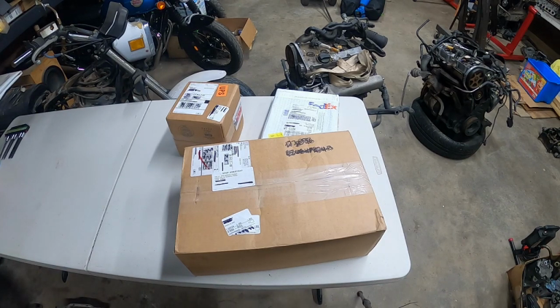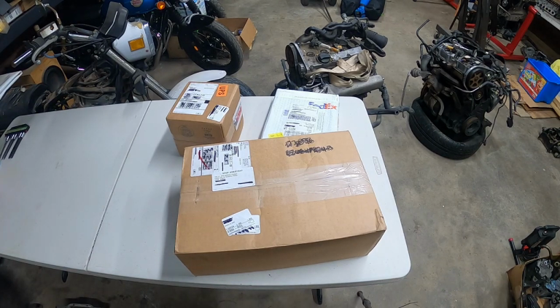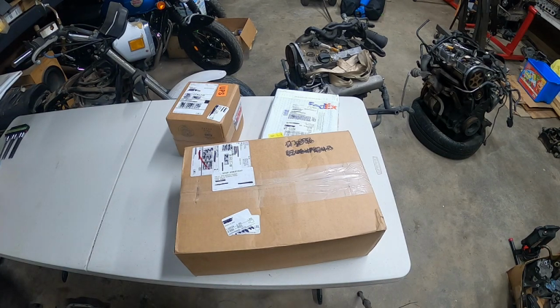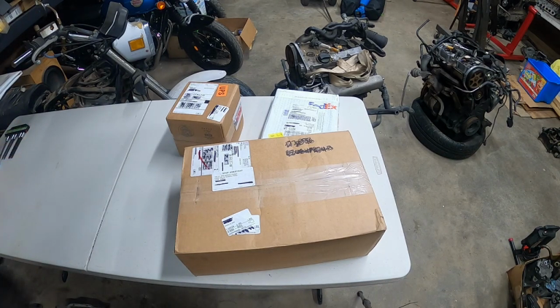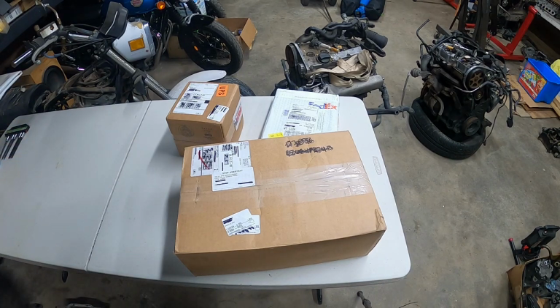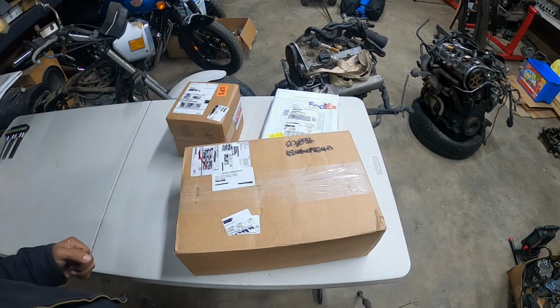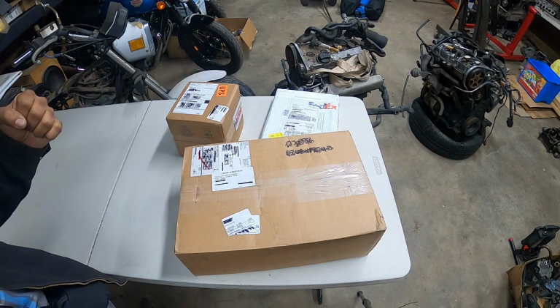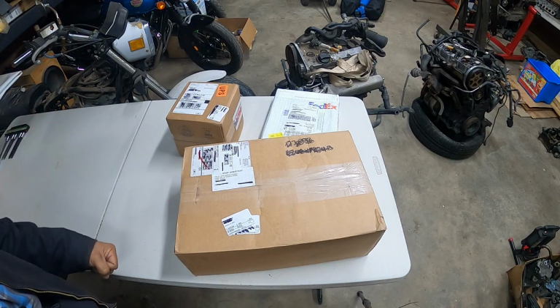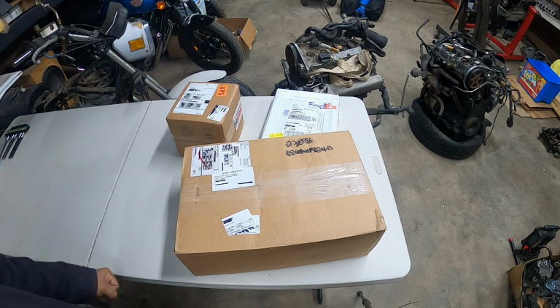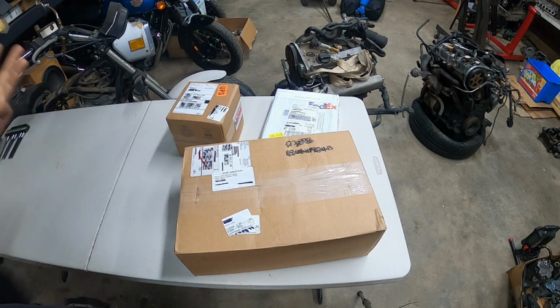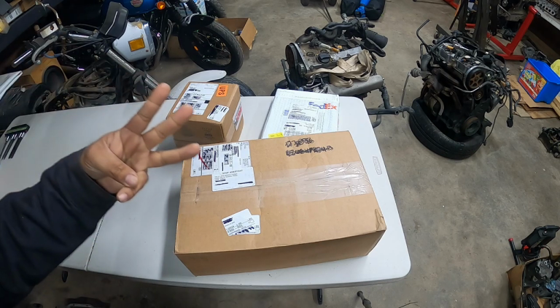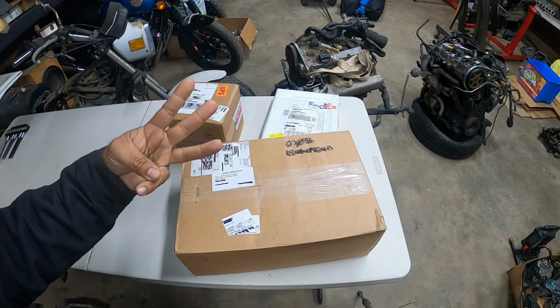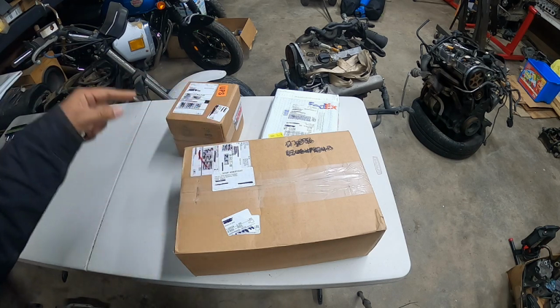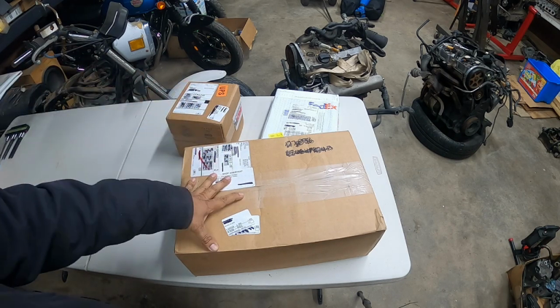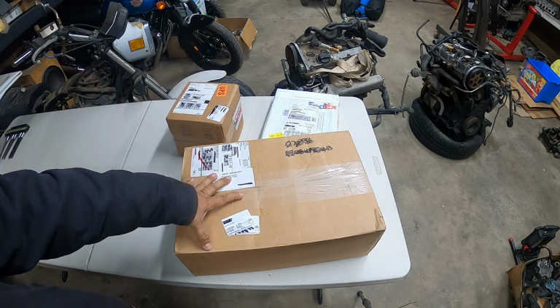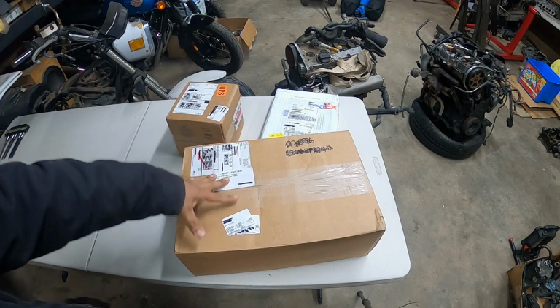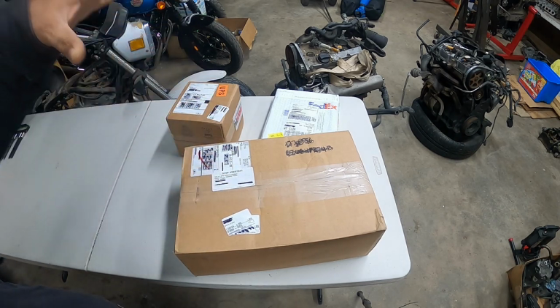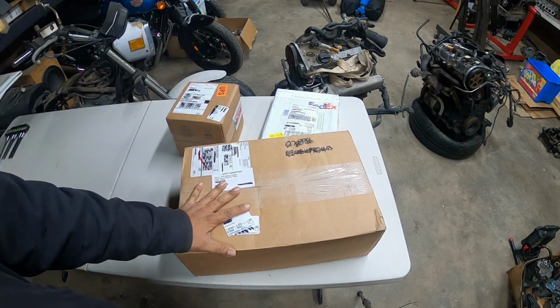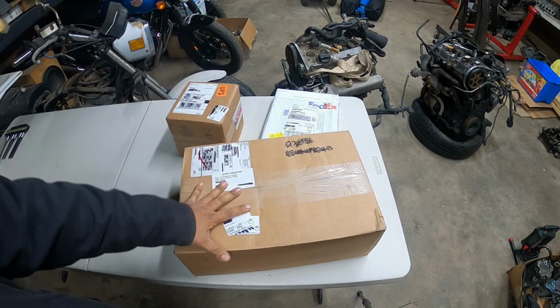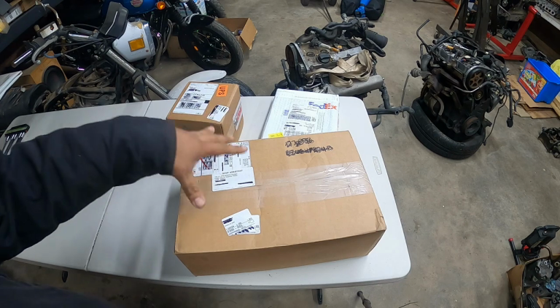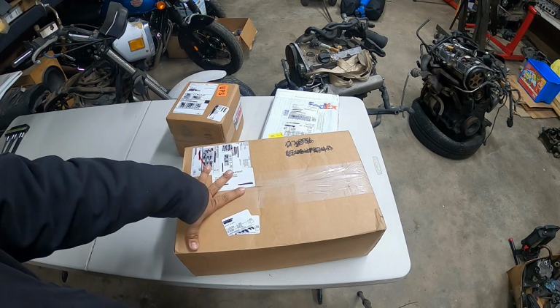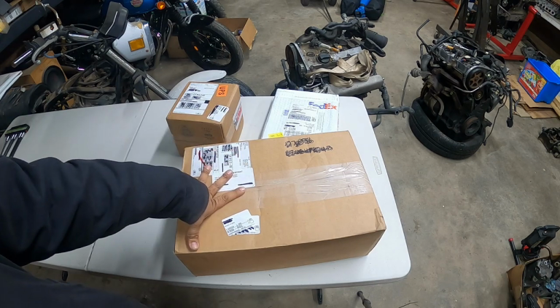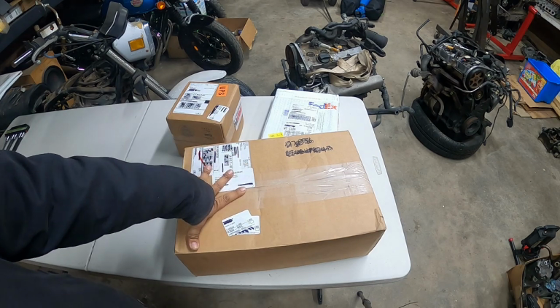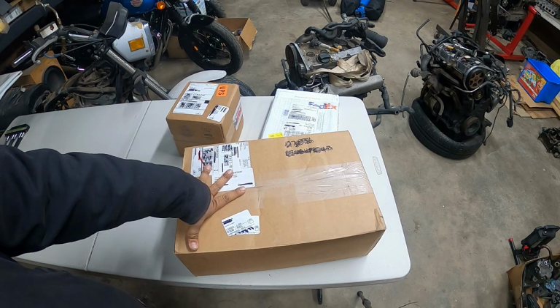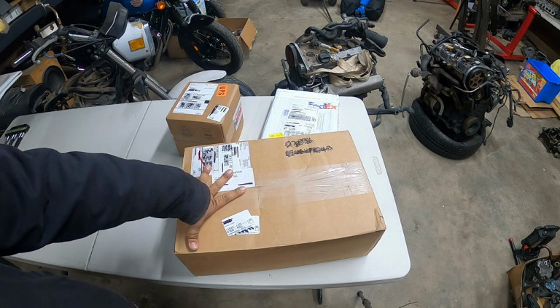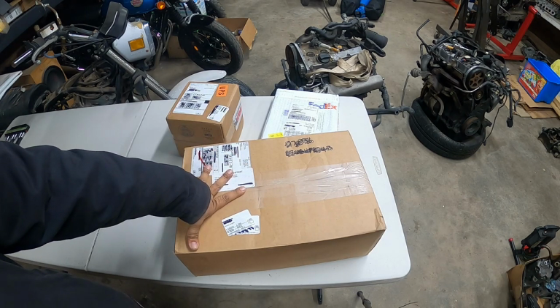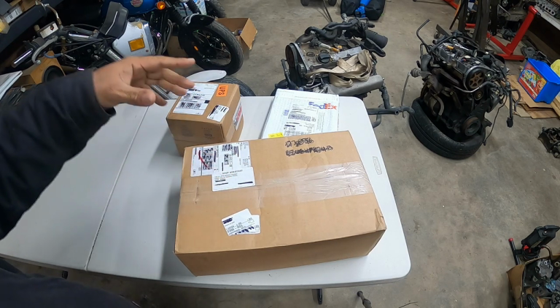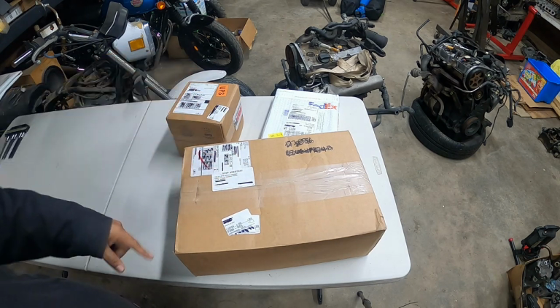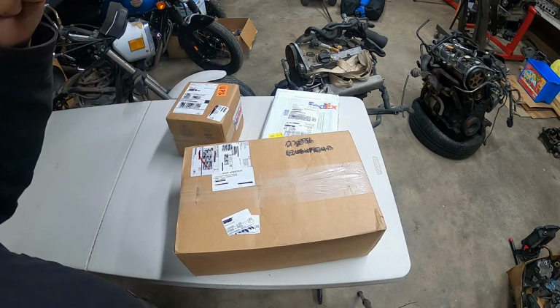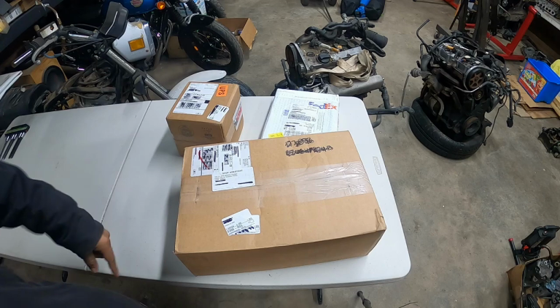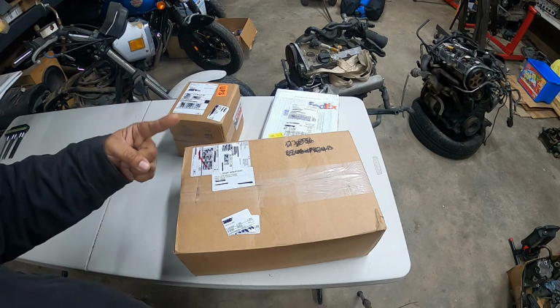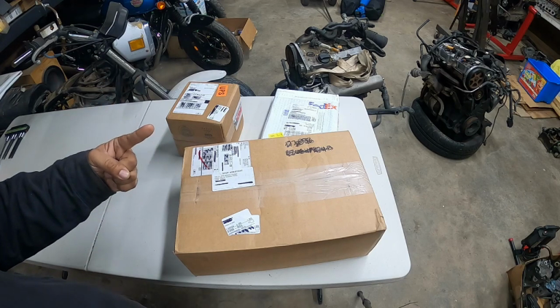Hey everyone, Pinchy Owl here and we're back with another unboxing — part three from Eurotuning.com. Let's get to work. Let's start unboxing some of the new stuff that we just got in today. So without further ado, this is Pinchy Owl's Garage.